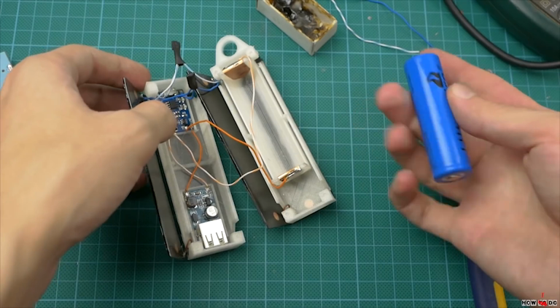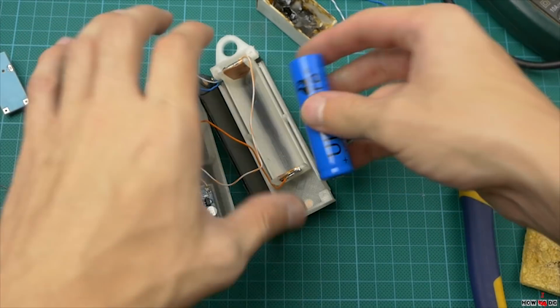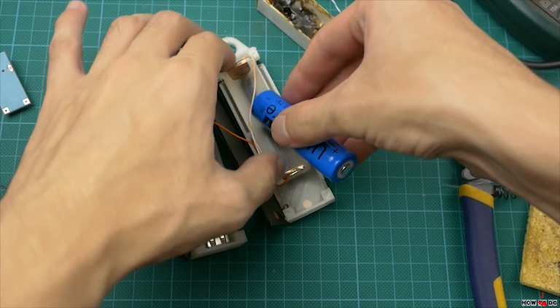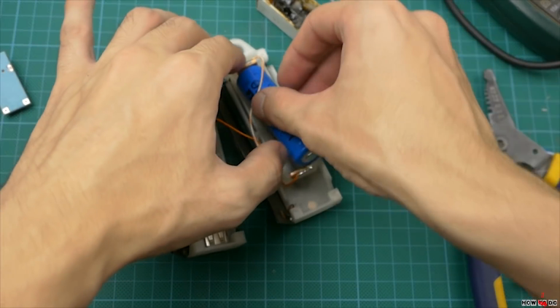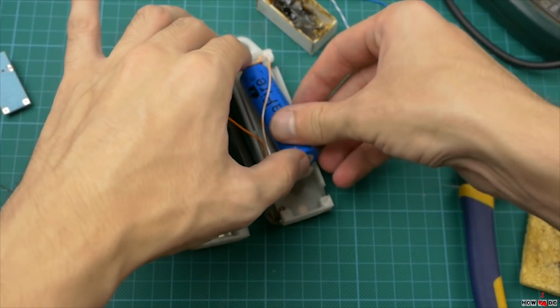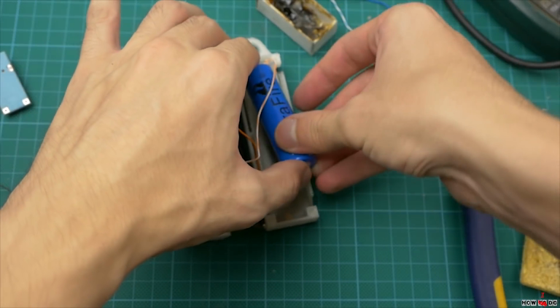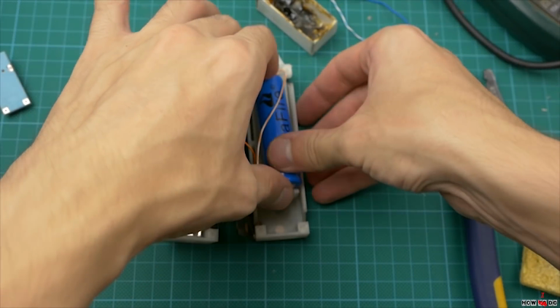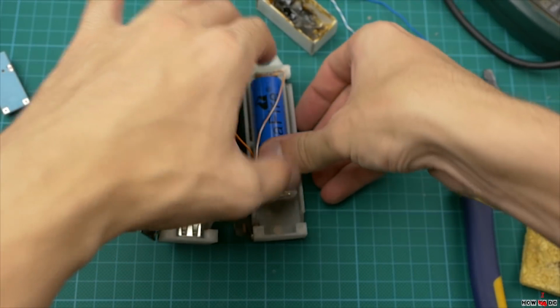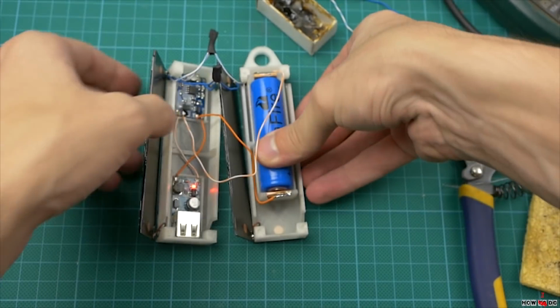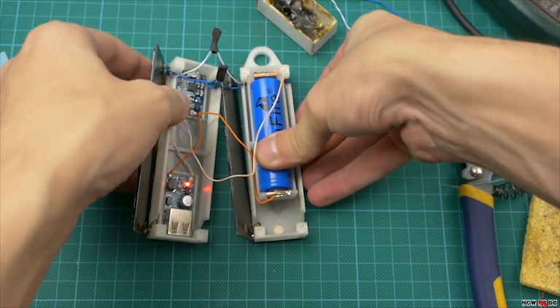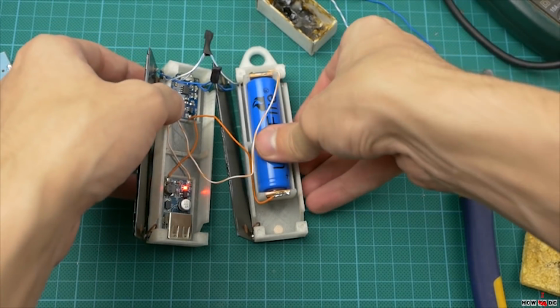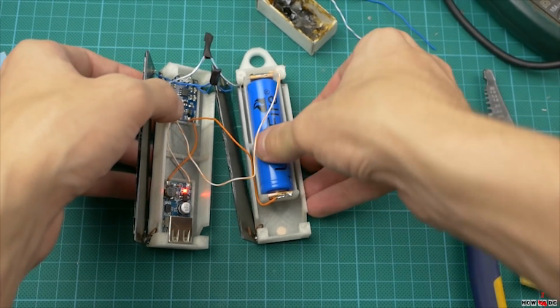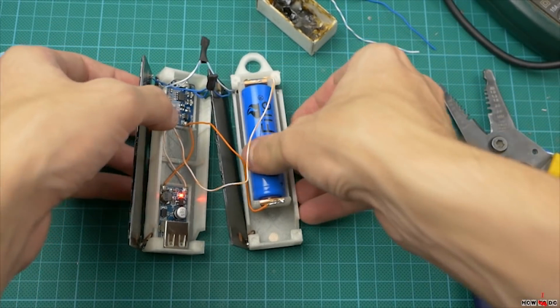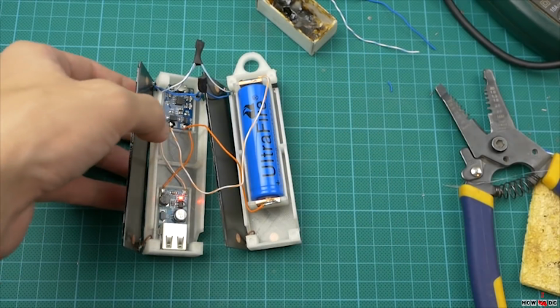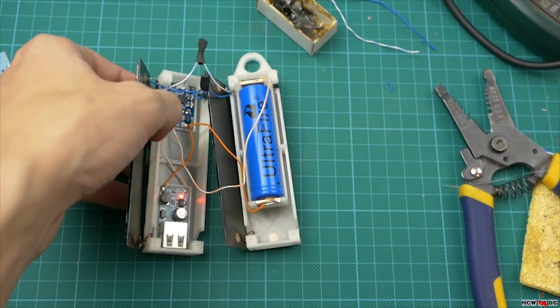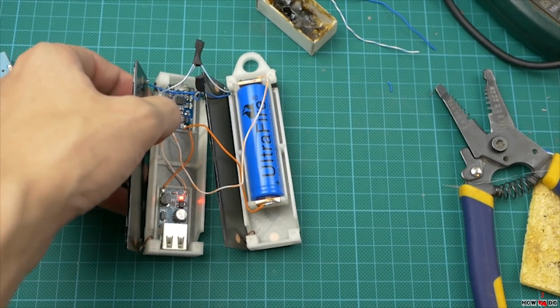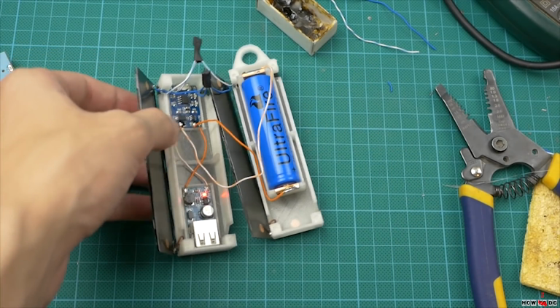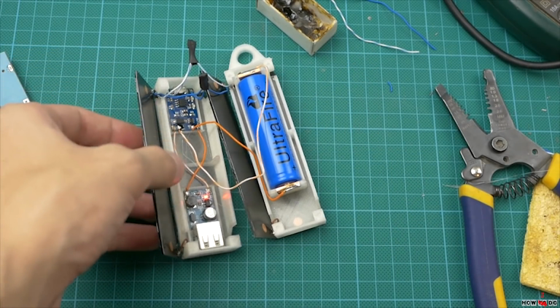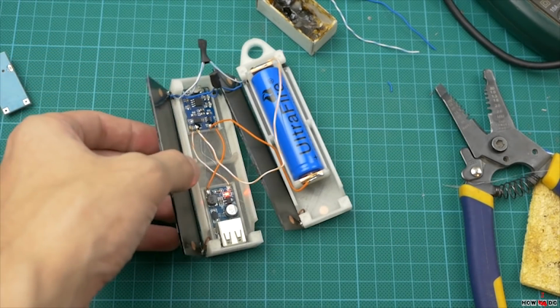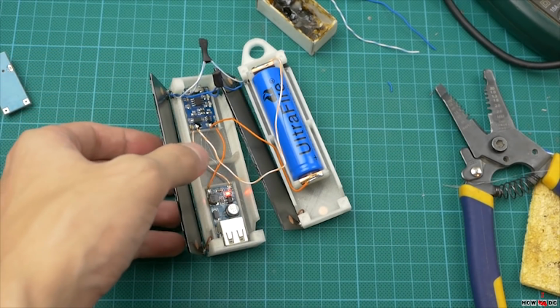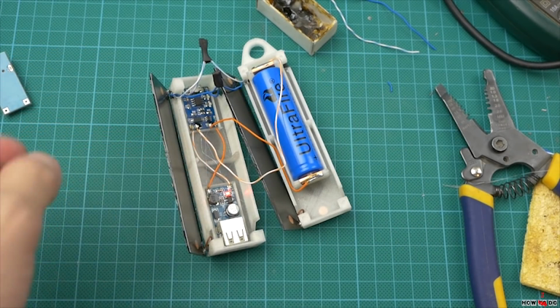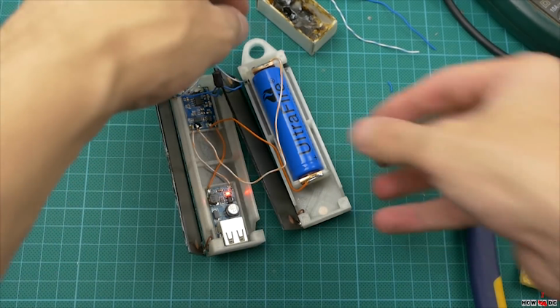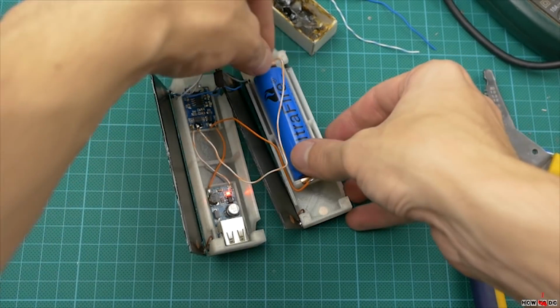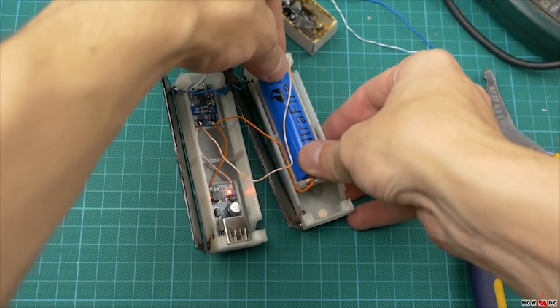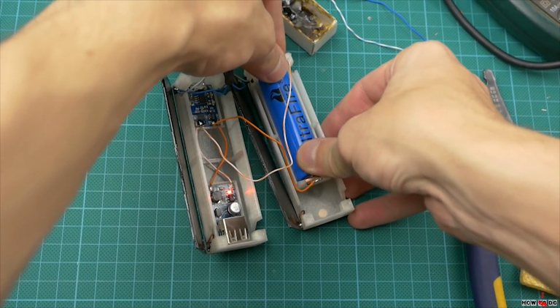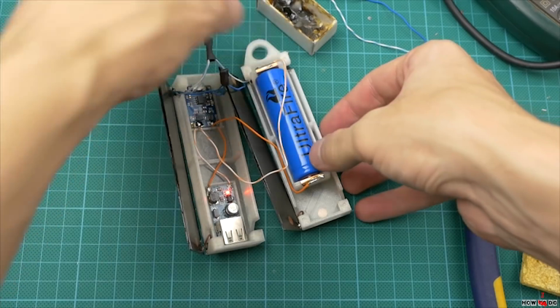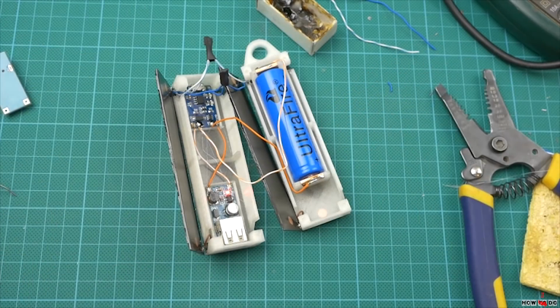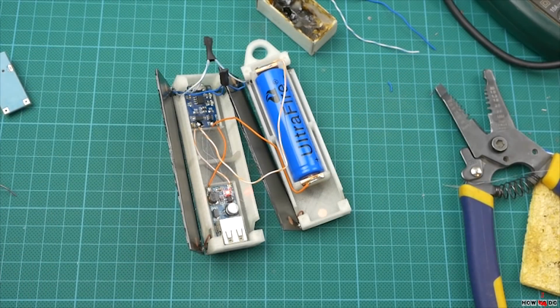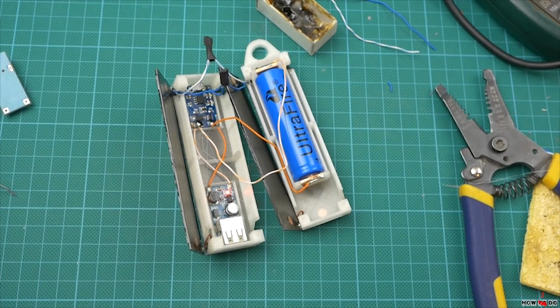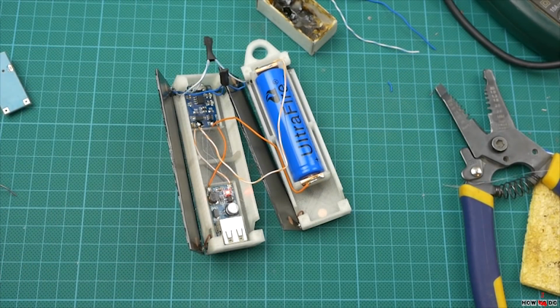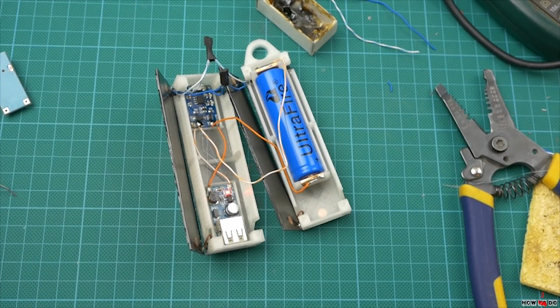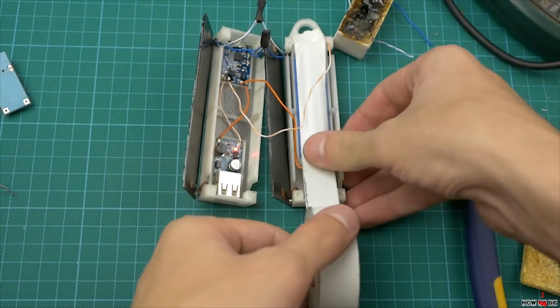I know that lots of people don't like Ultrafire batteries, but it's actually good if you know what you buy. Yes, it's about twice lower capacity, but the price is less than one dollar. Show me something better.